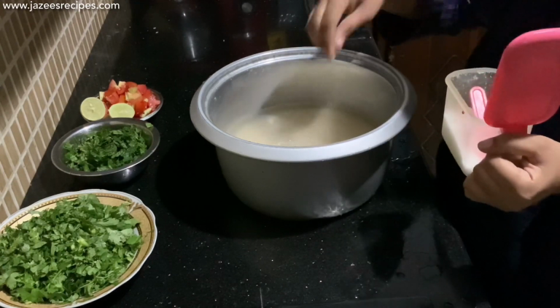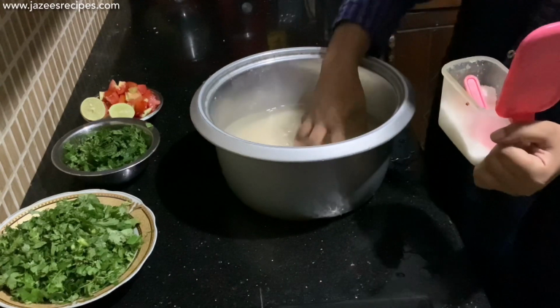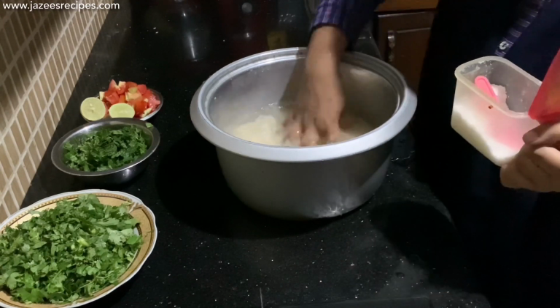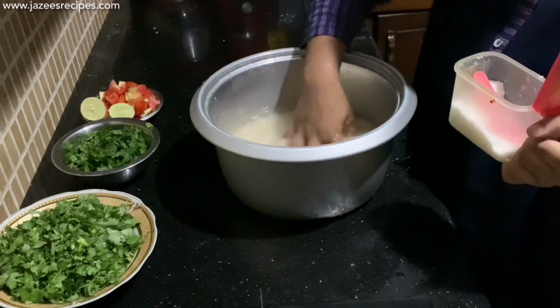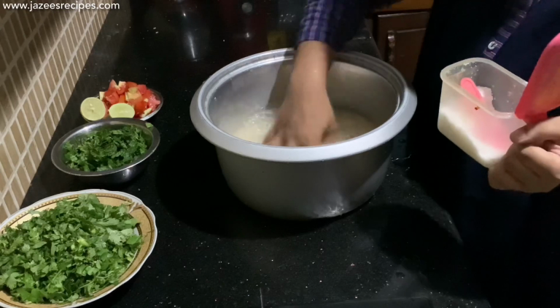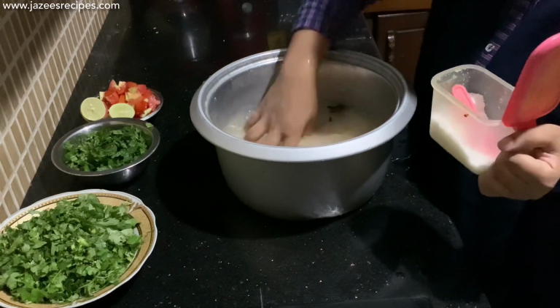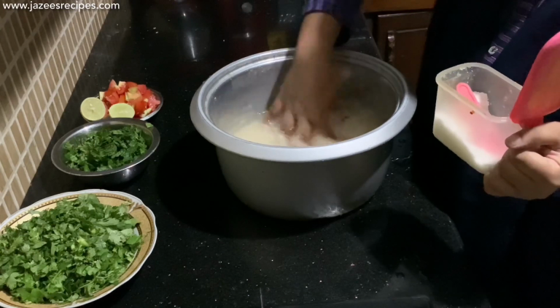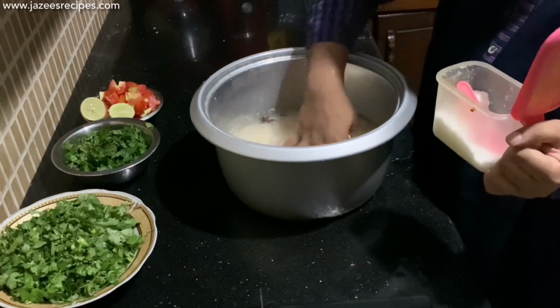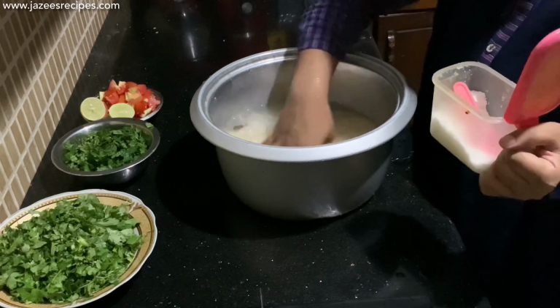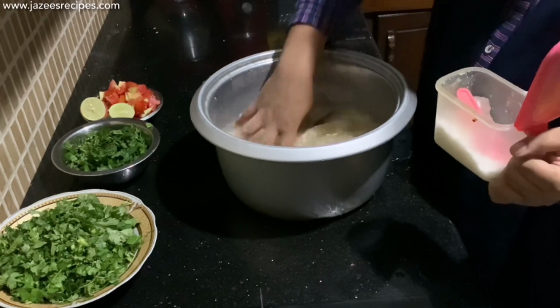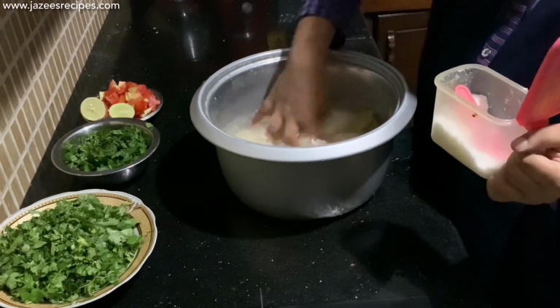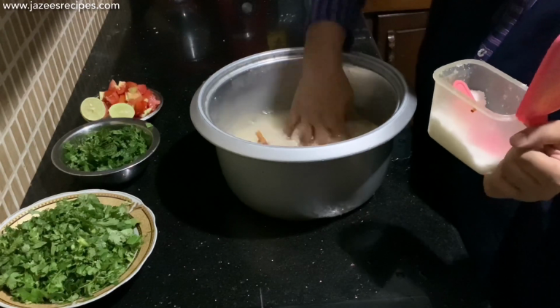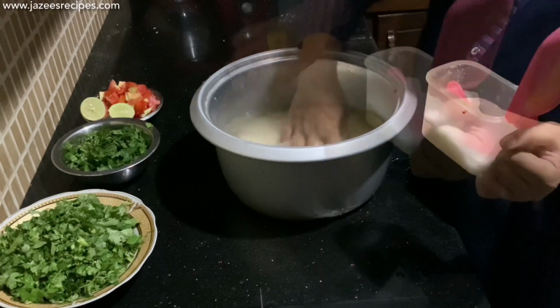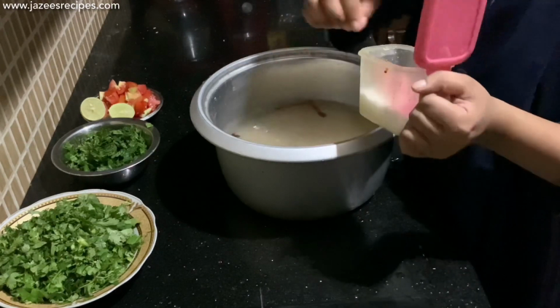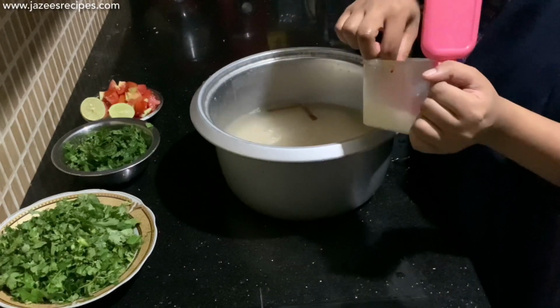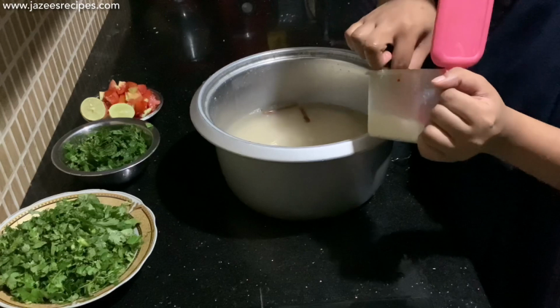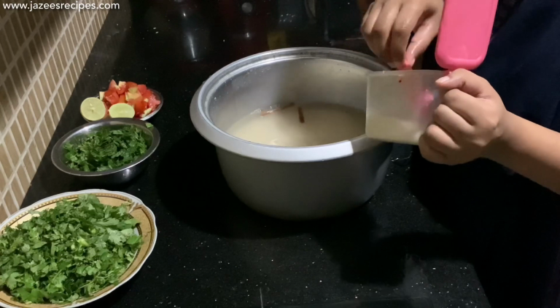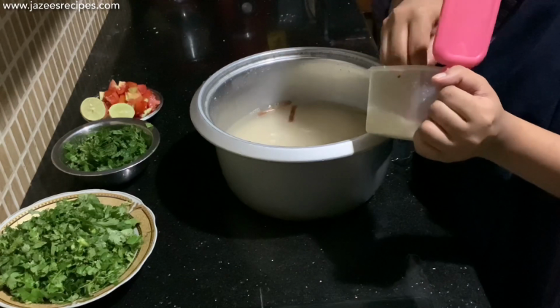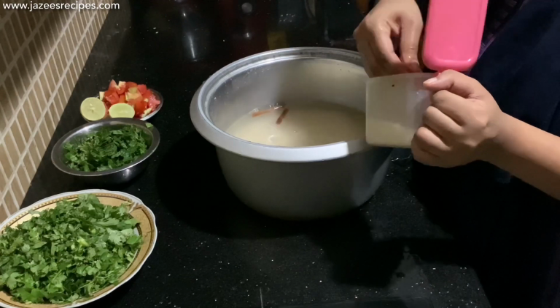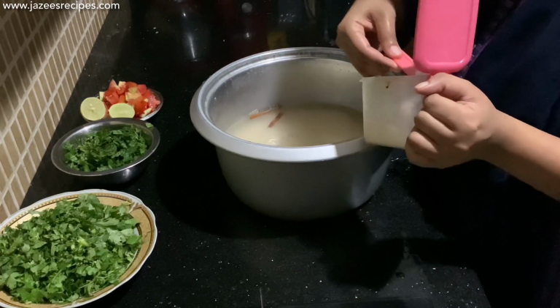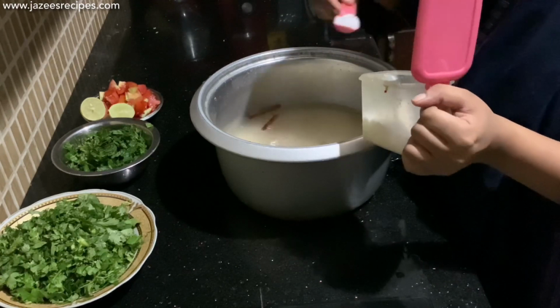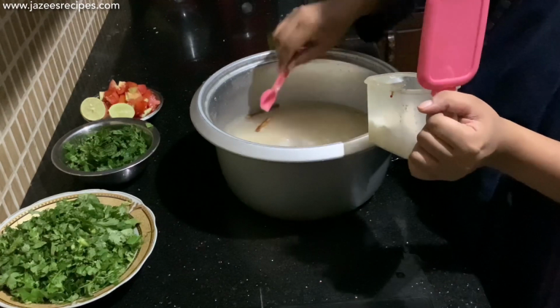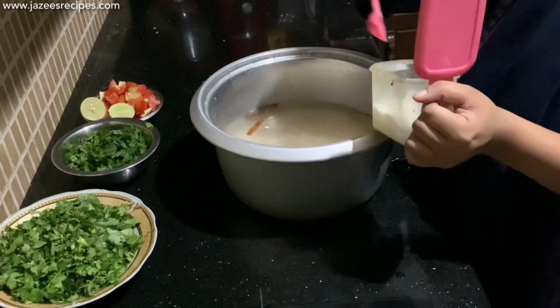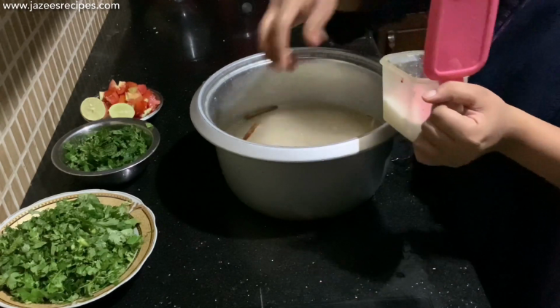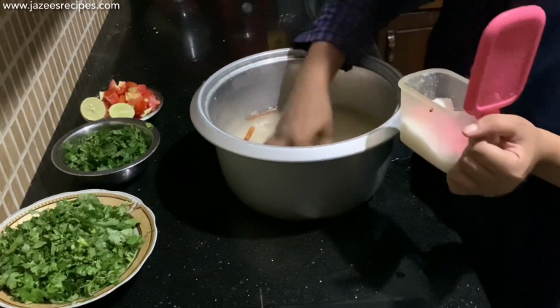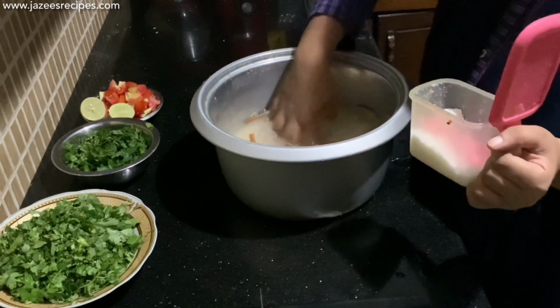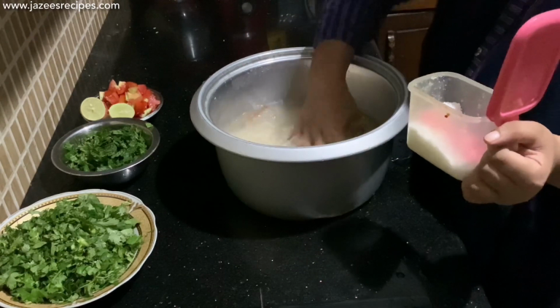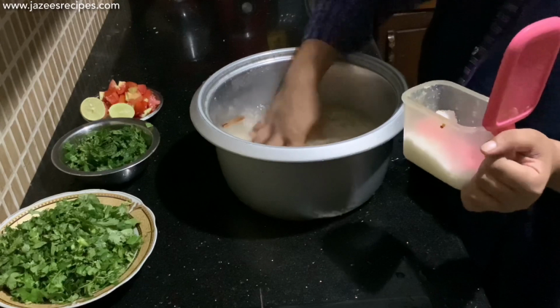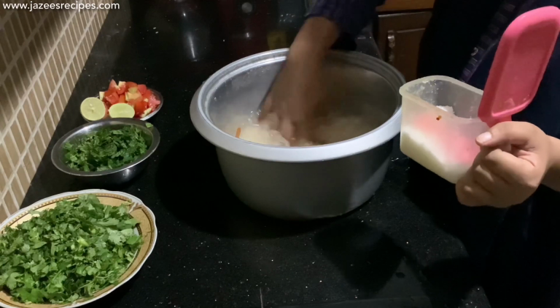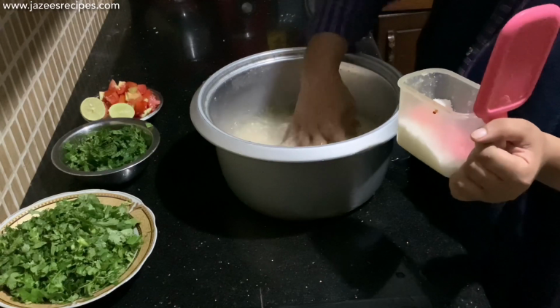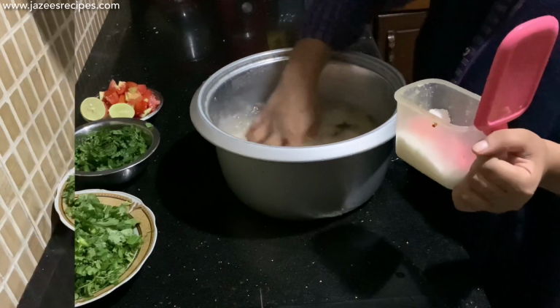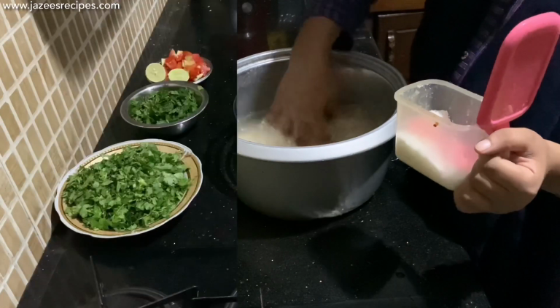Once it's done, strain all the water from the cooked rice and keep it aside. If you overcook it the whole biryani will be mushy, so stand near the rice and keep checking it. It will just take about 10 minutes for the rice to get cooked.